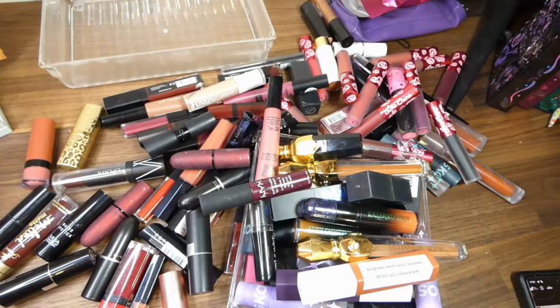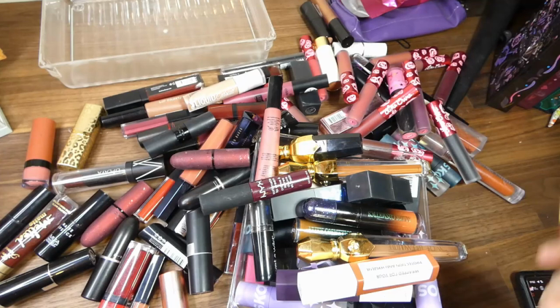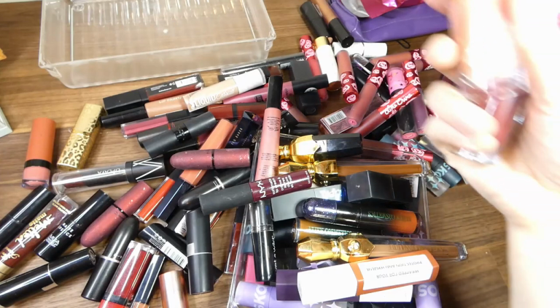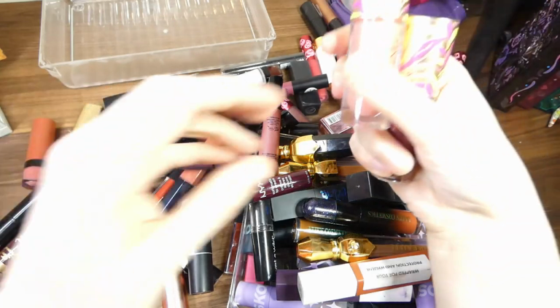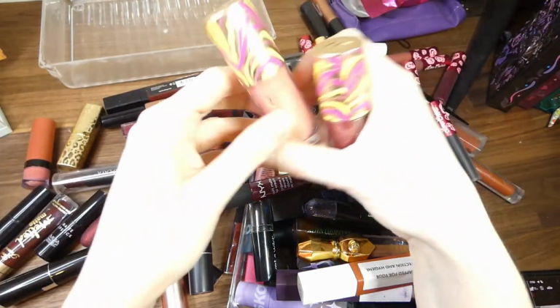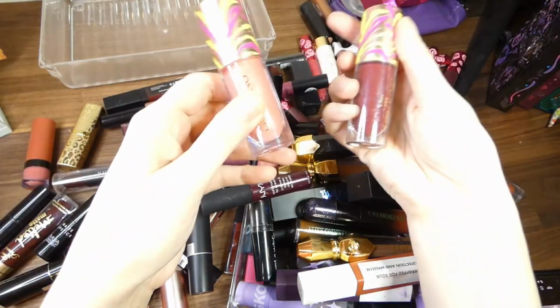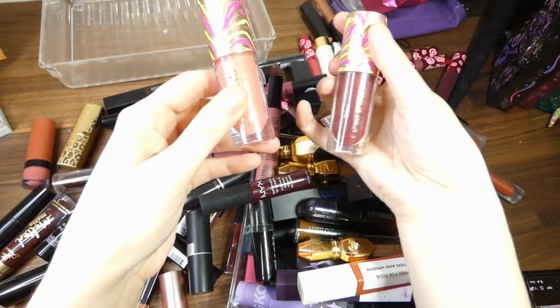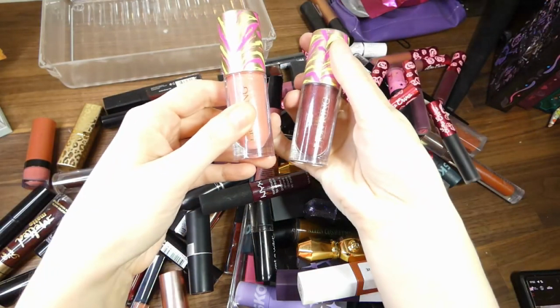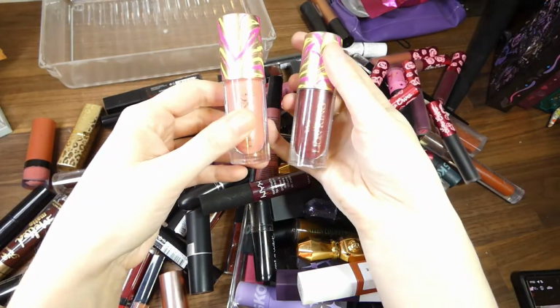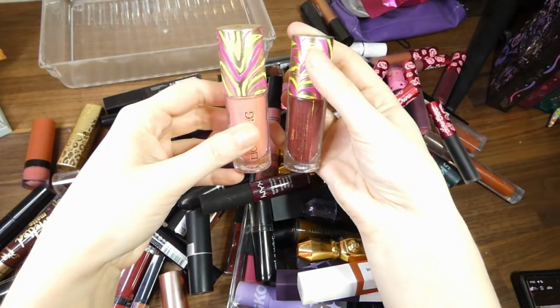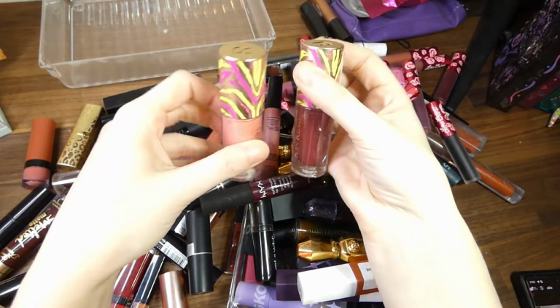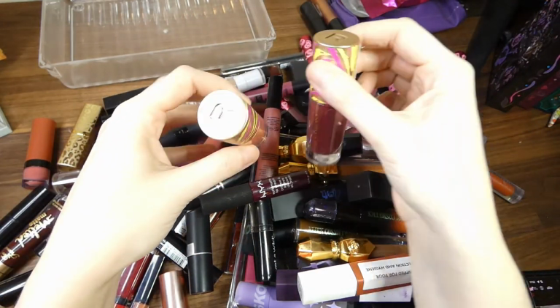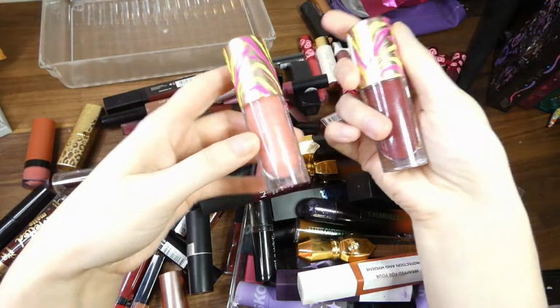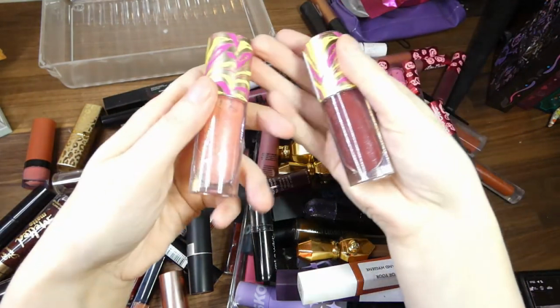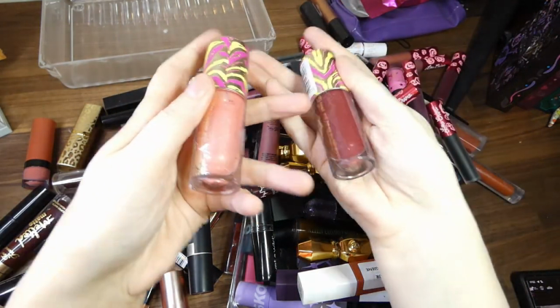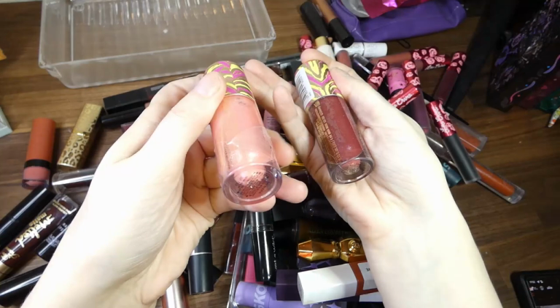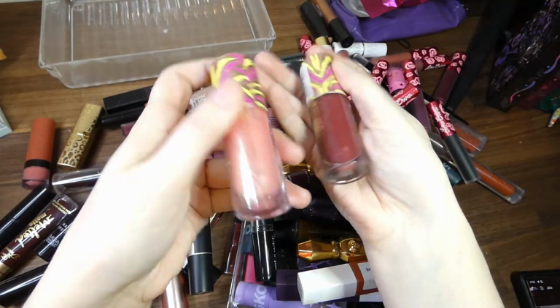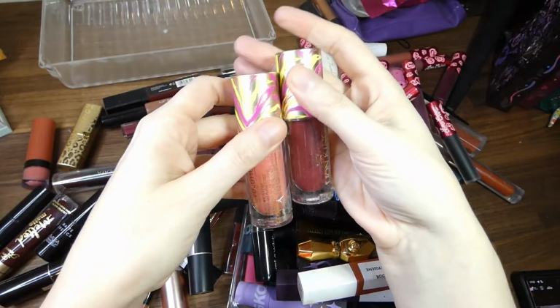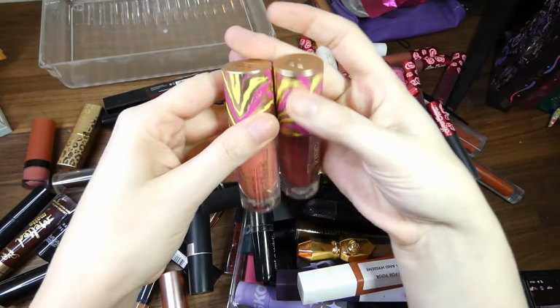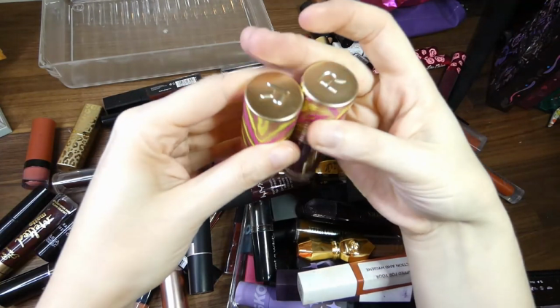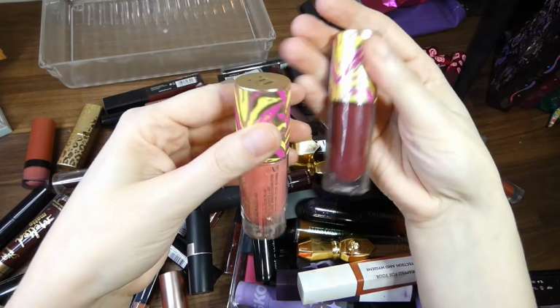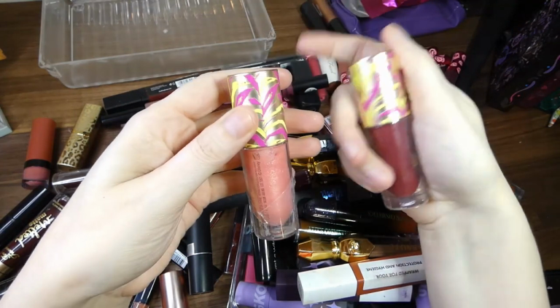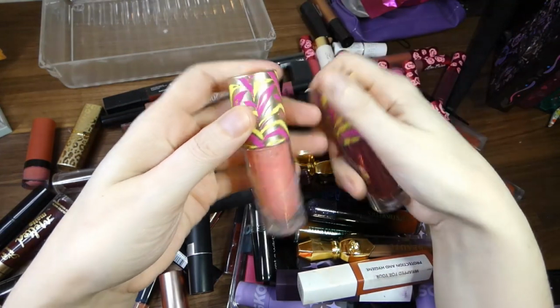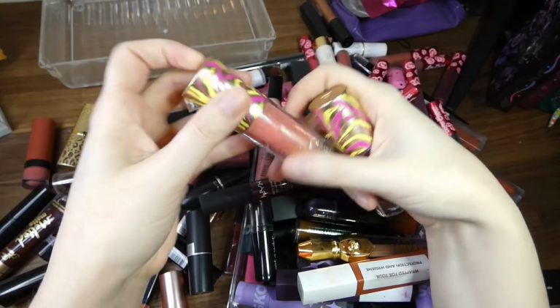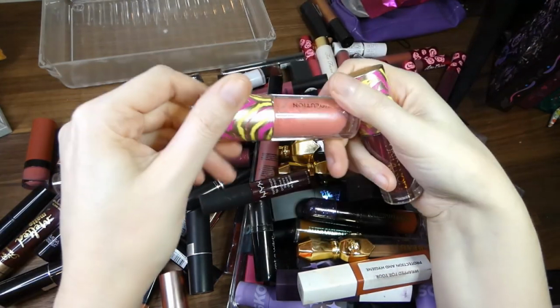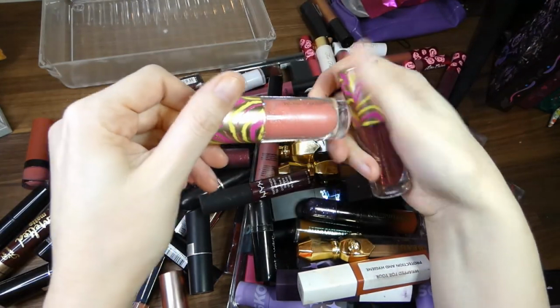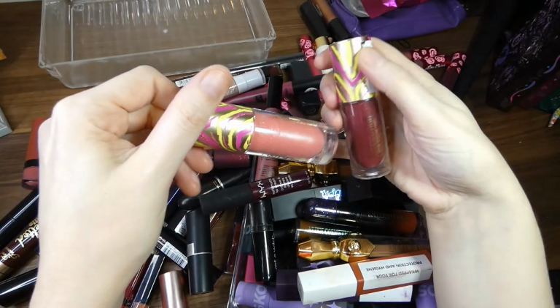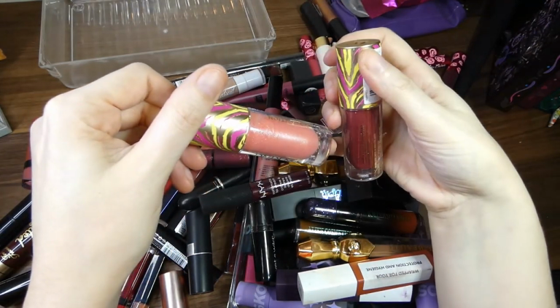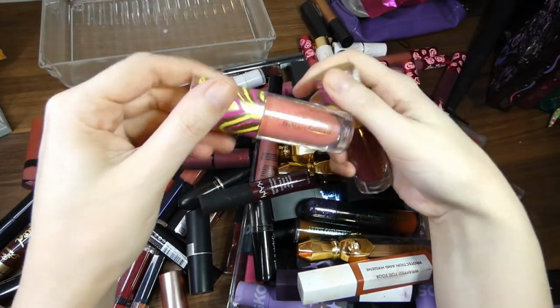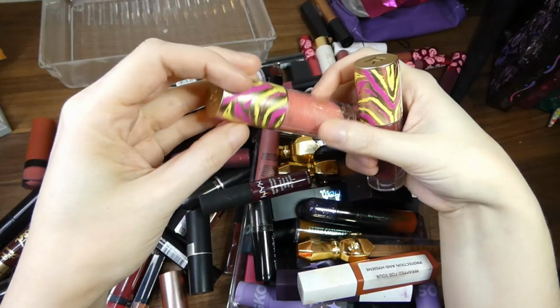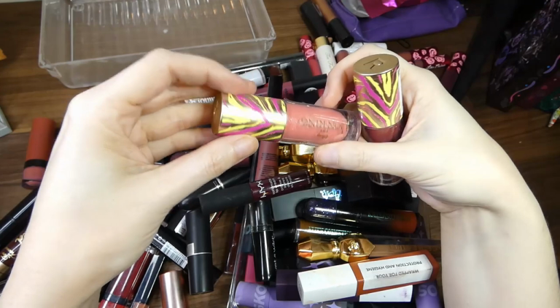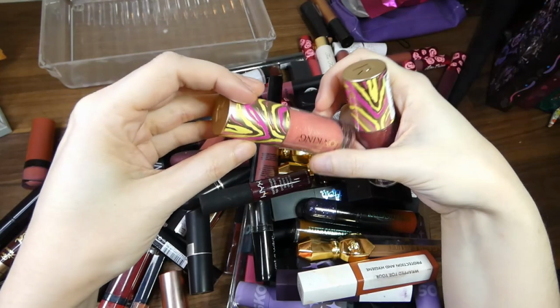Next up I have two Lion King lip glosses from Revolution. I don't wear lip glosses — they've never even been opened — so I'm going to see if my friend wants them instead.